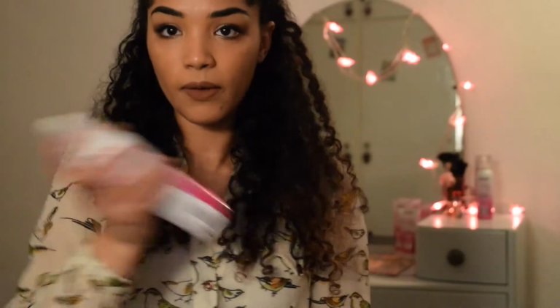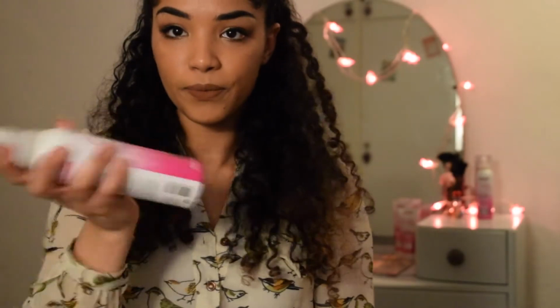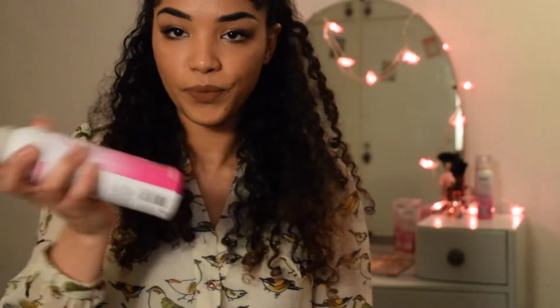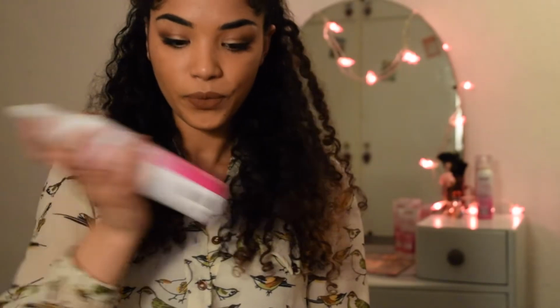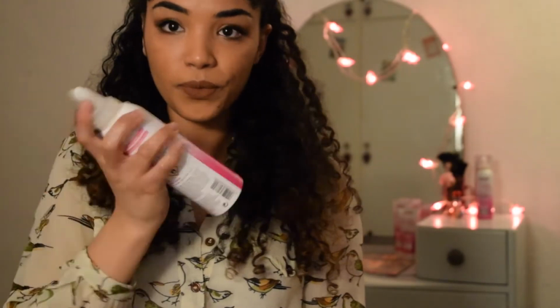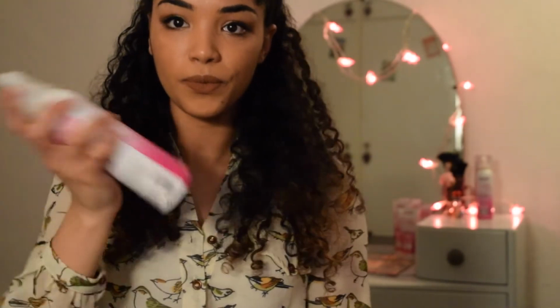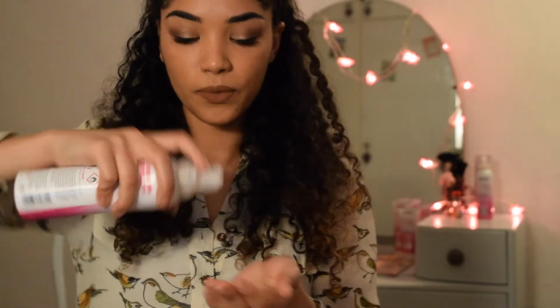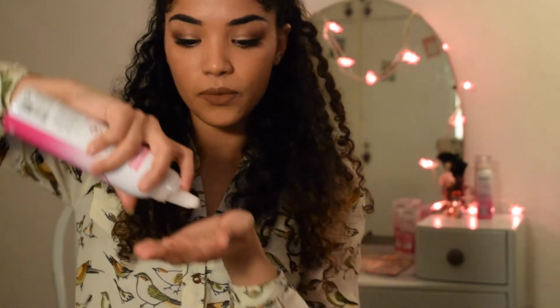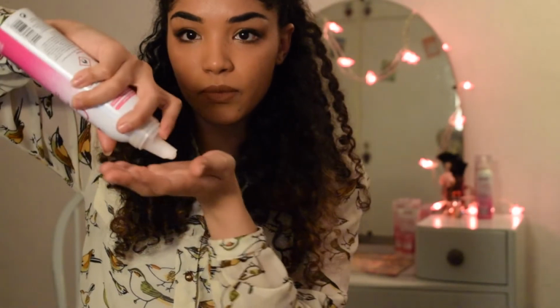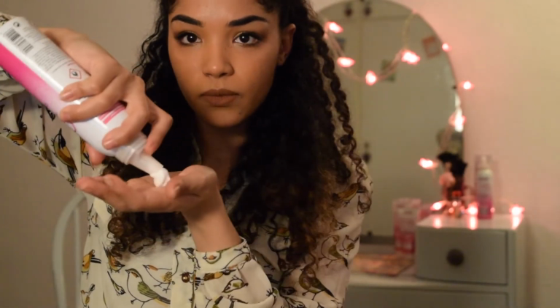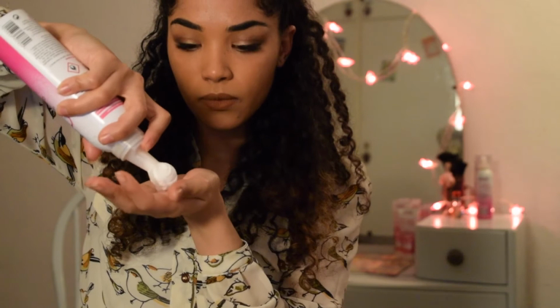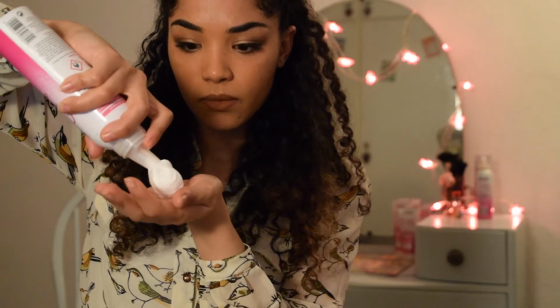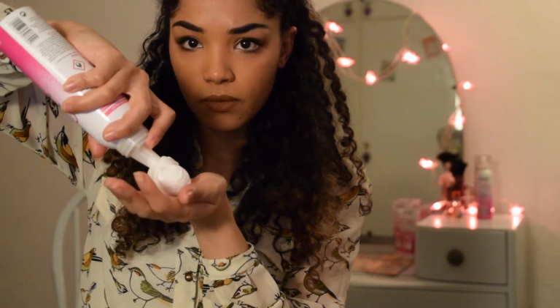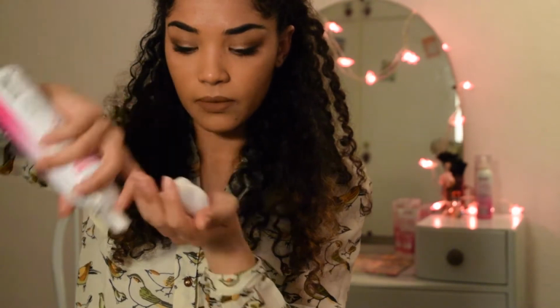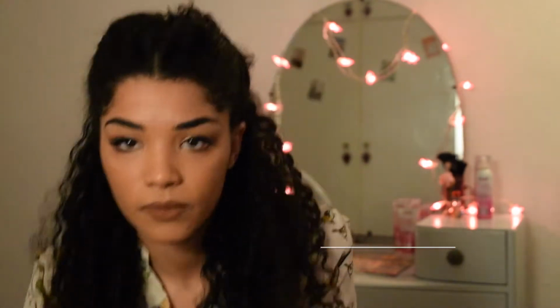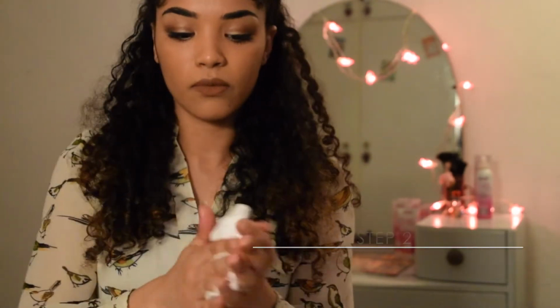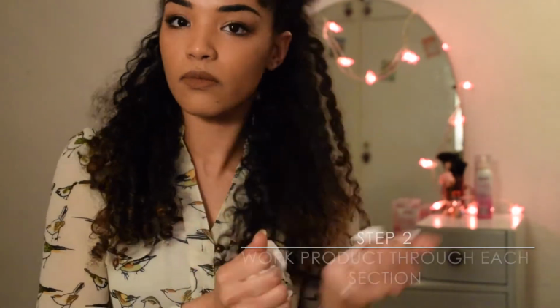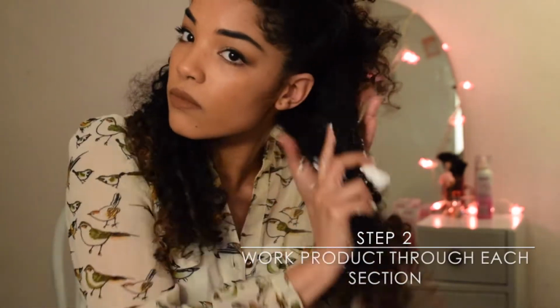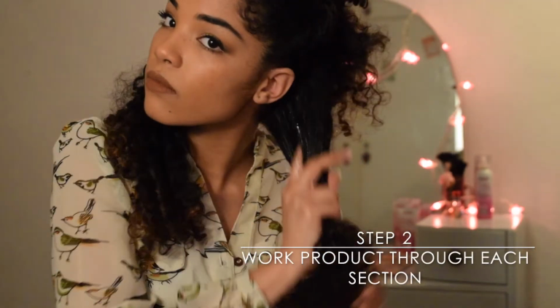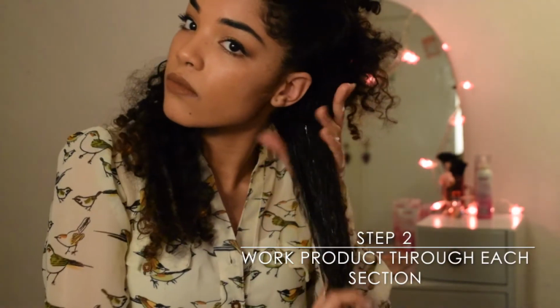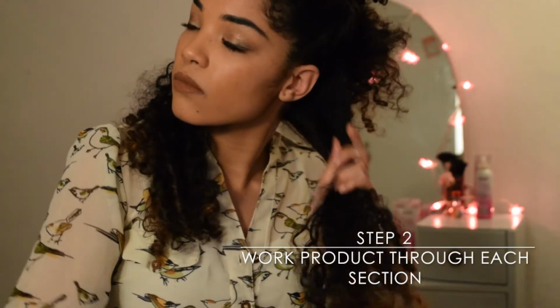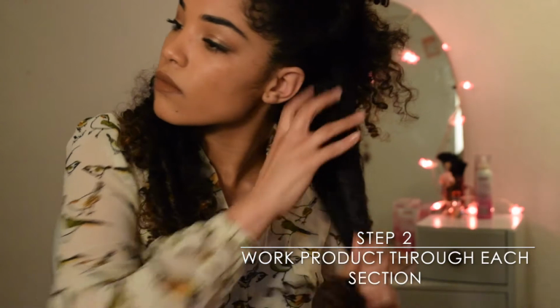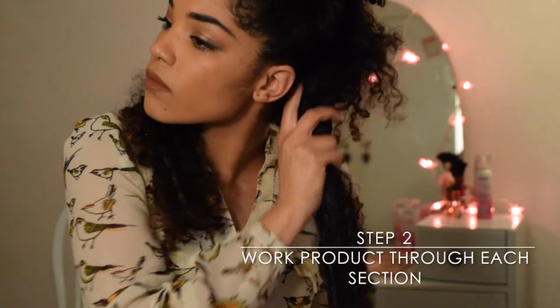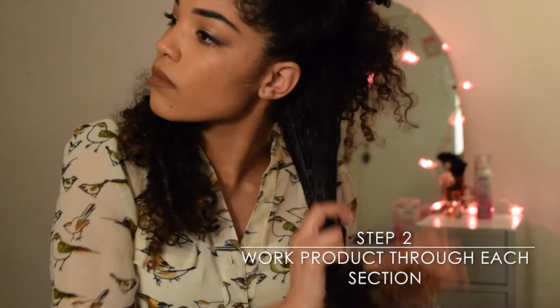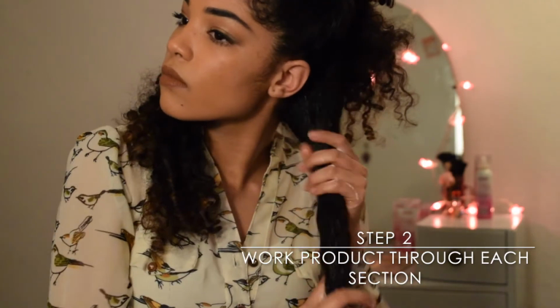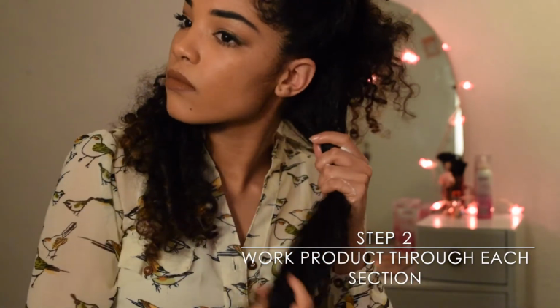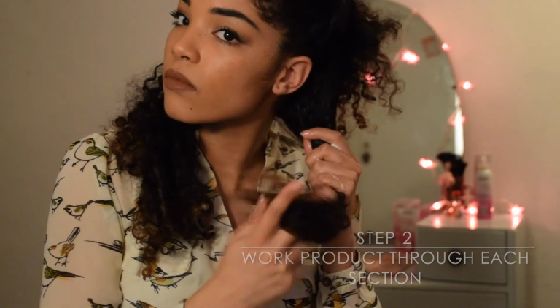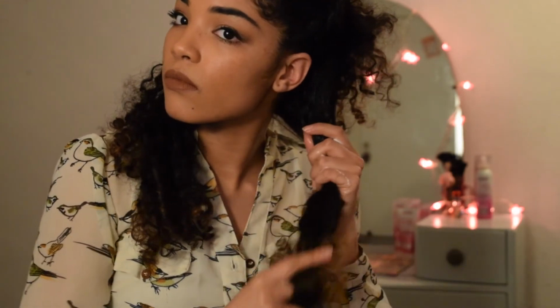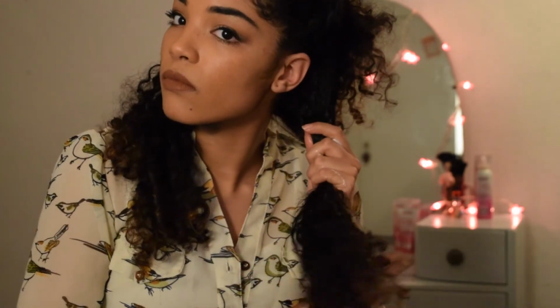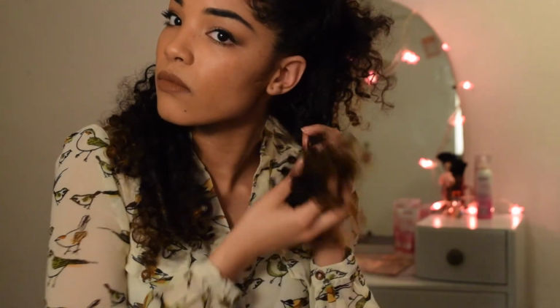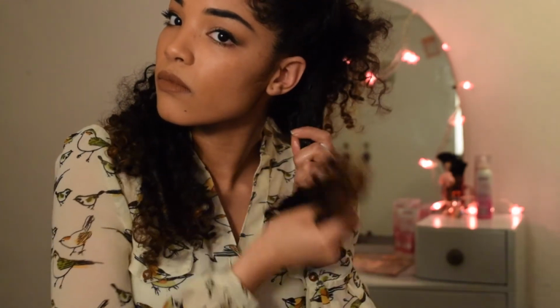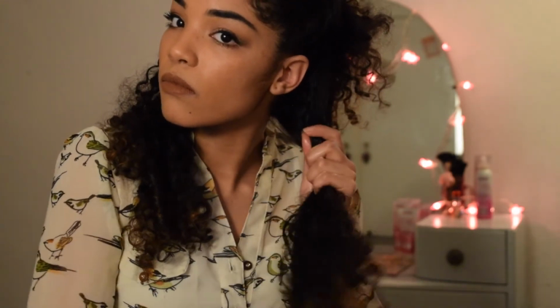Next, shake well before use and apply a small amount of product into your palms. You then want to apply the product throughout the hair, working from root to tip and section by section using the all-important scrunching motion.